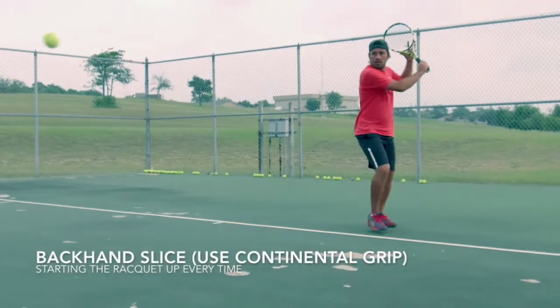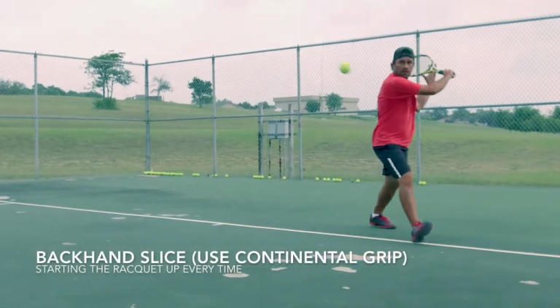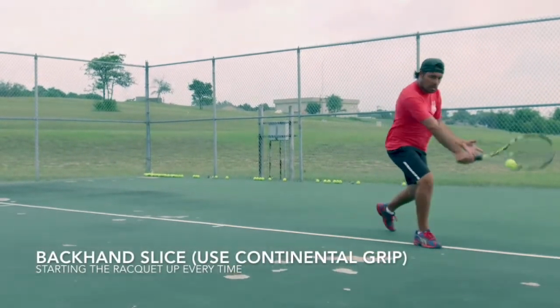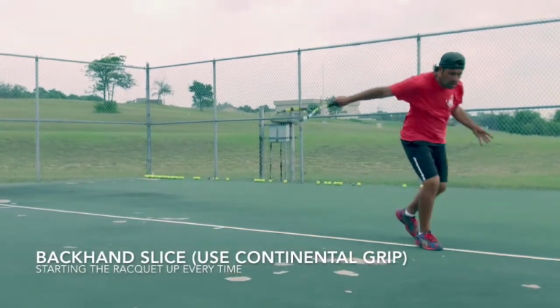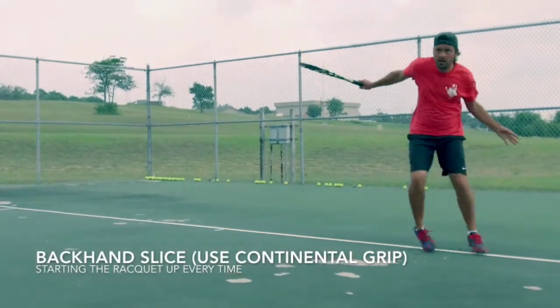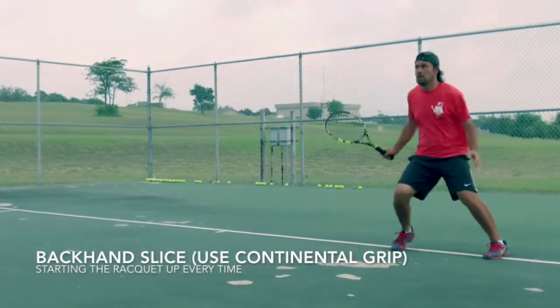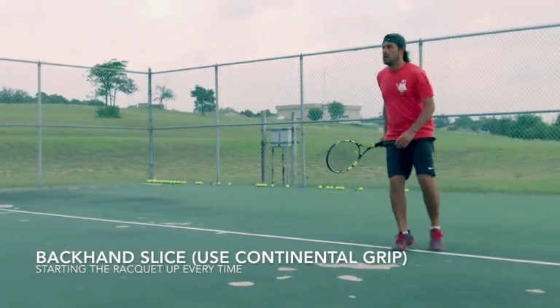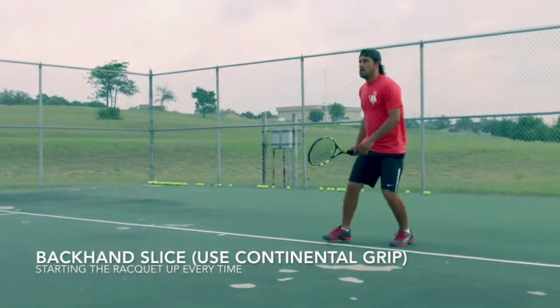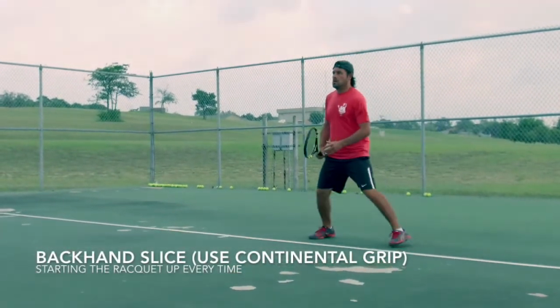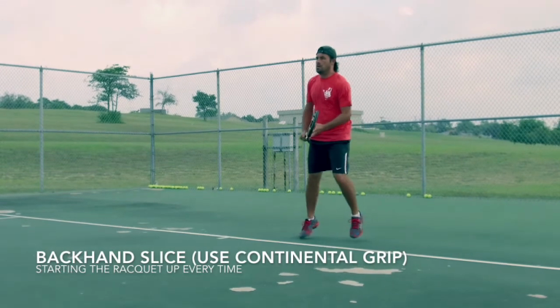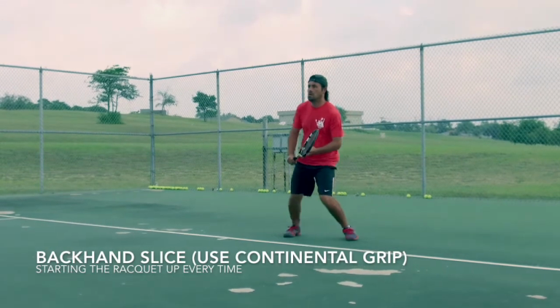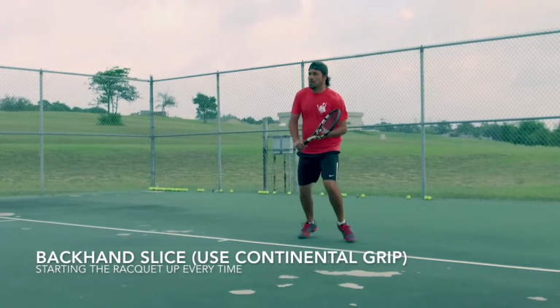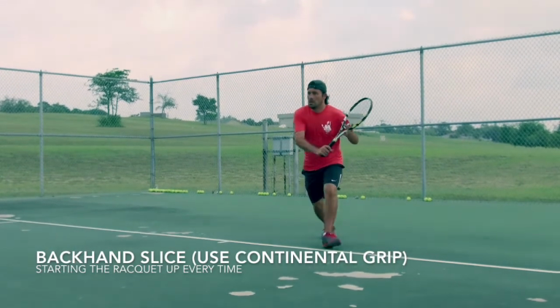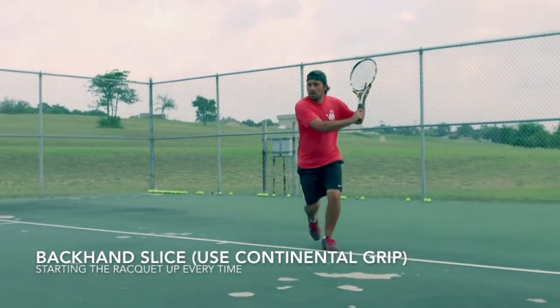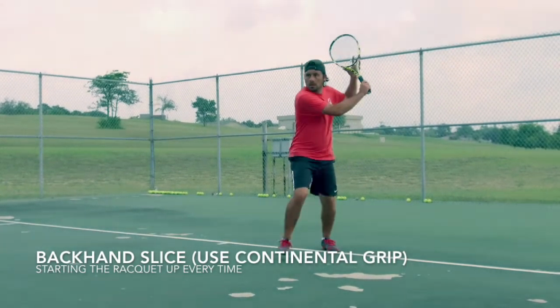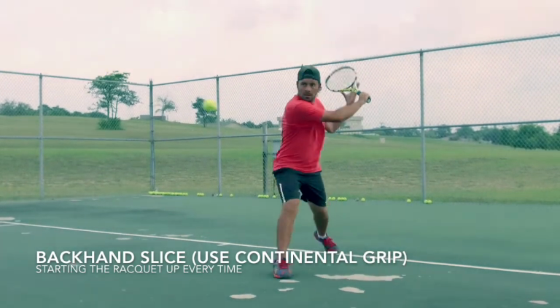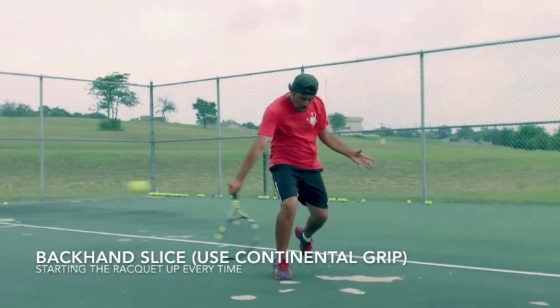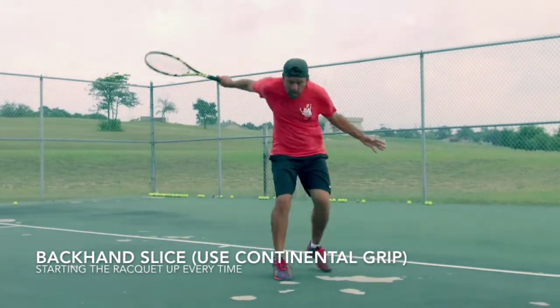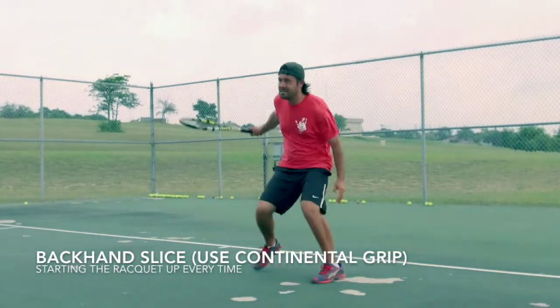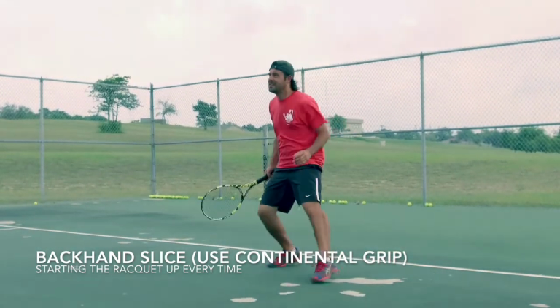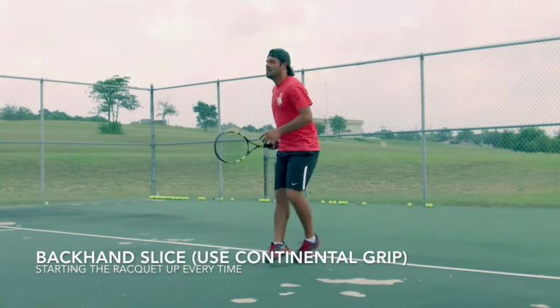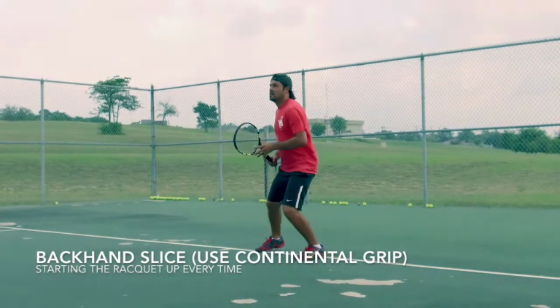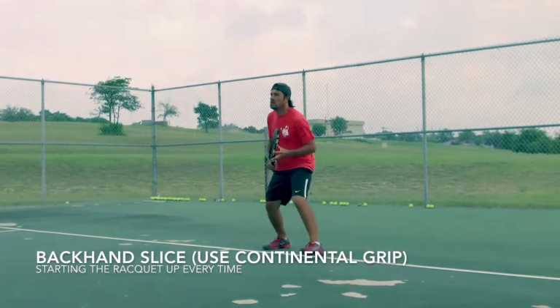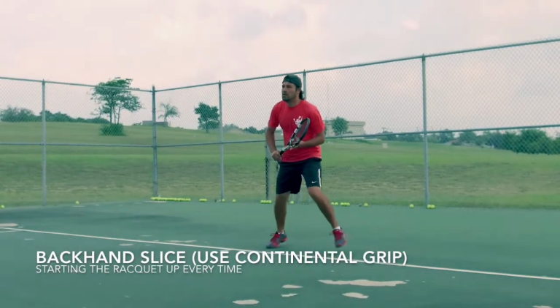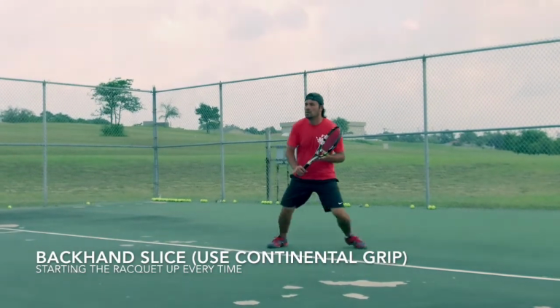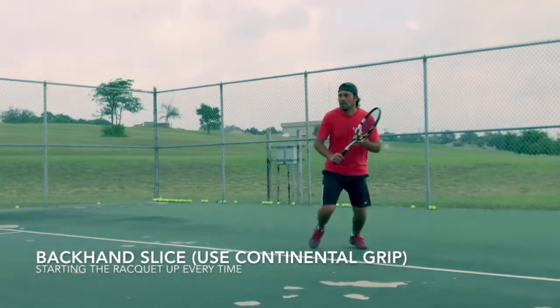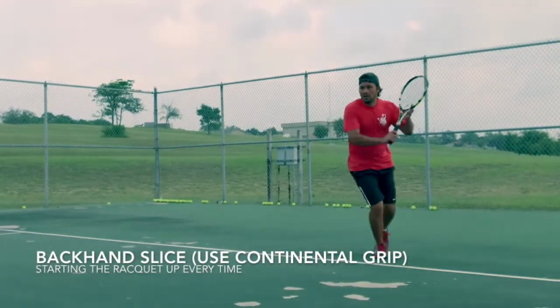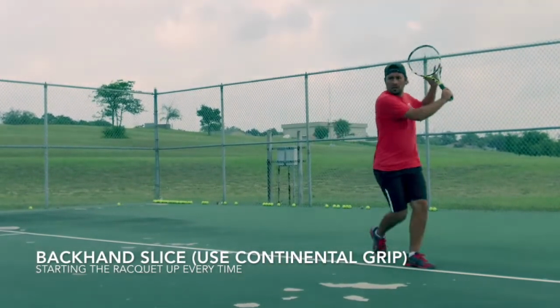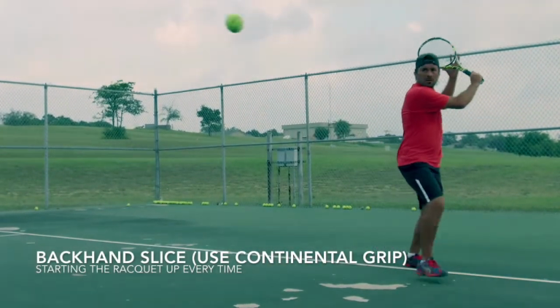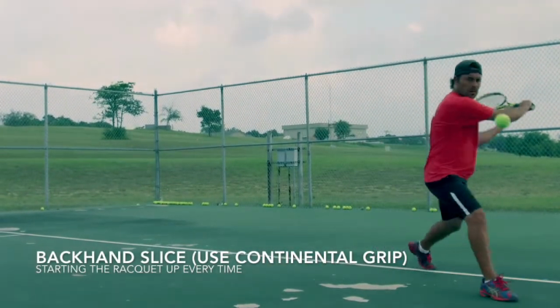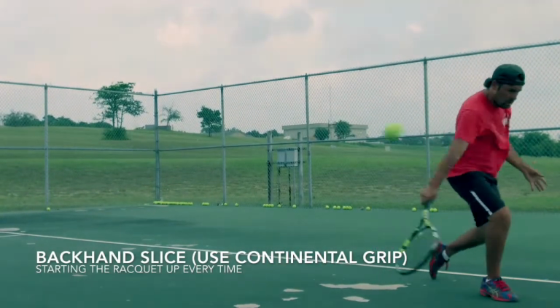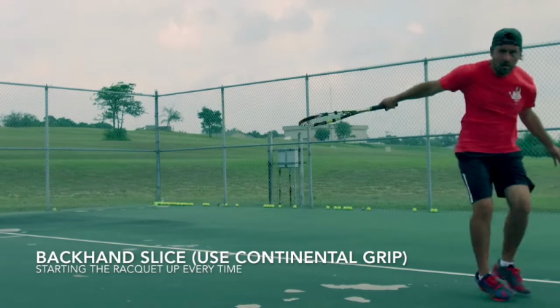Backhand slice week number two. In this video we focus on the racket starting up every single time. You'll notice there are a couple of other things going on, but again focus on getting the racket up.